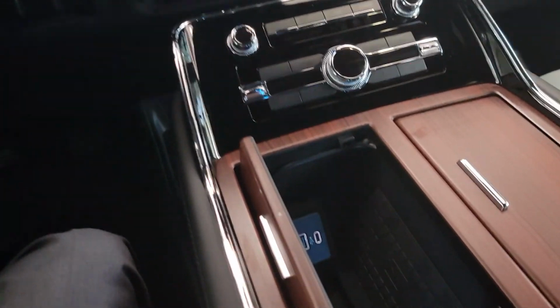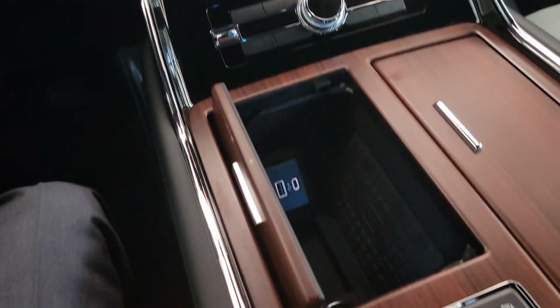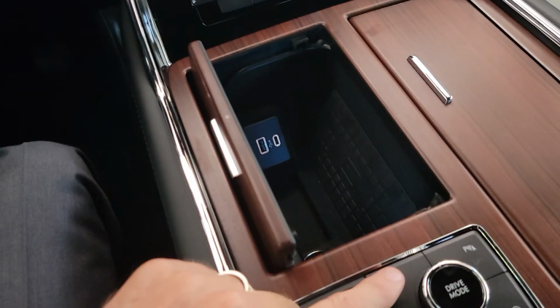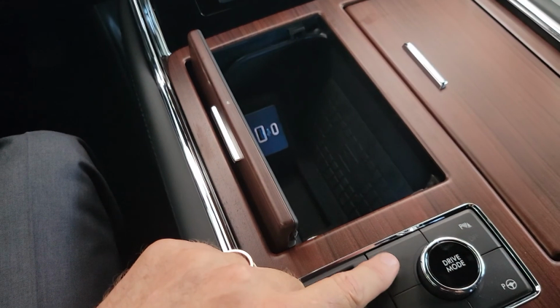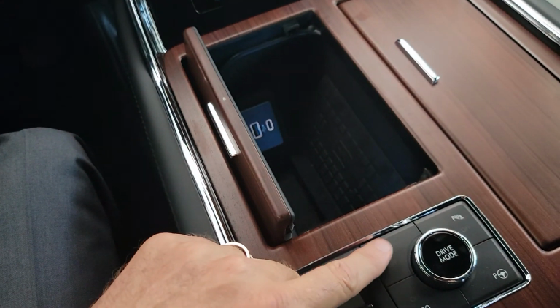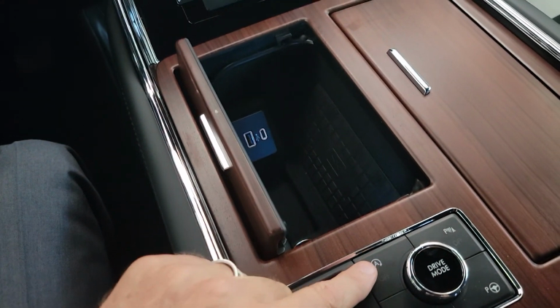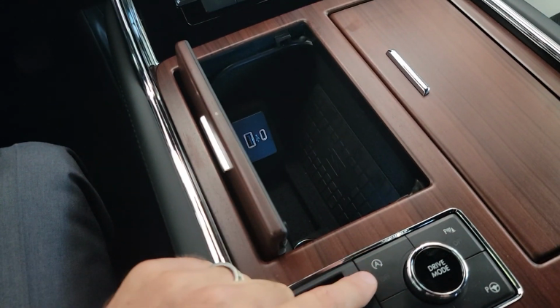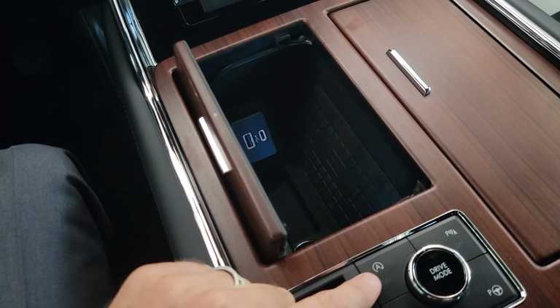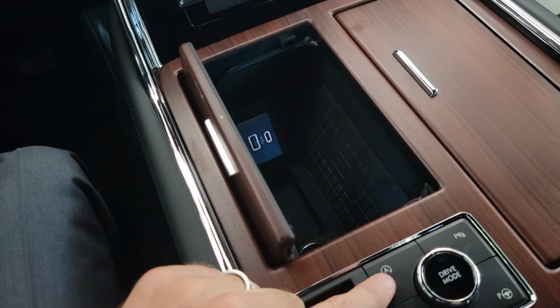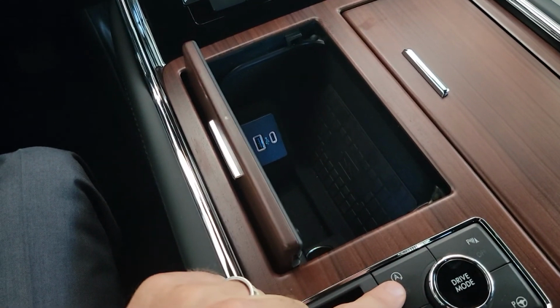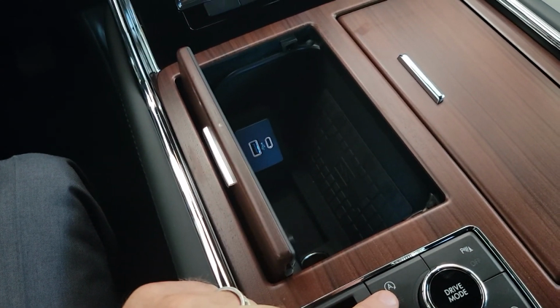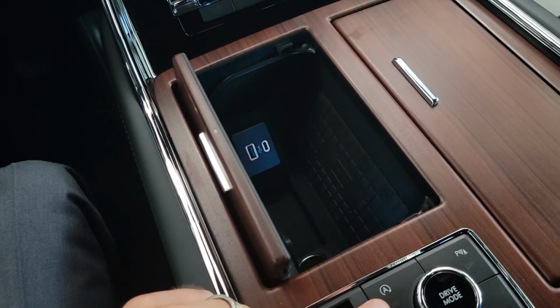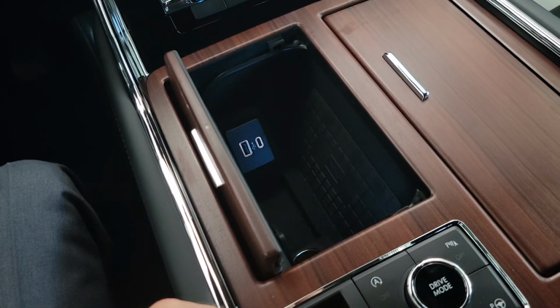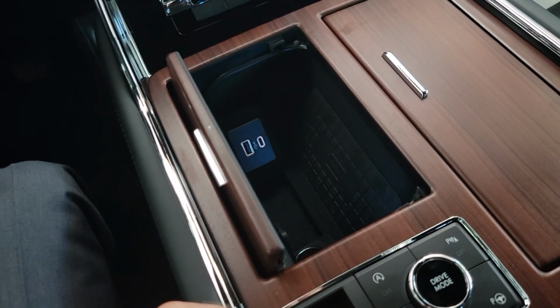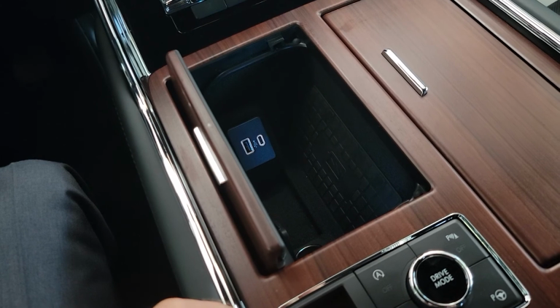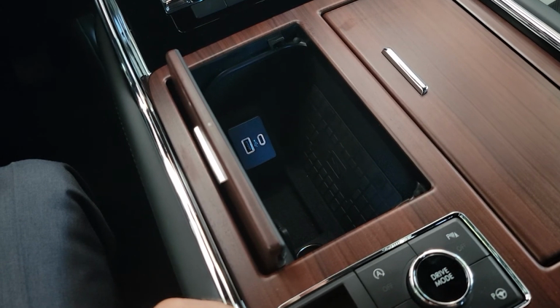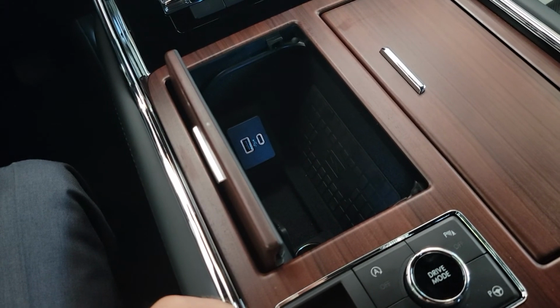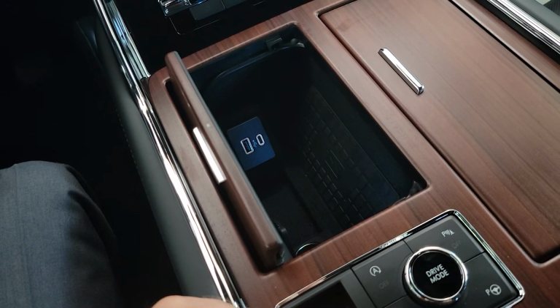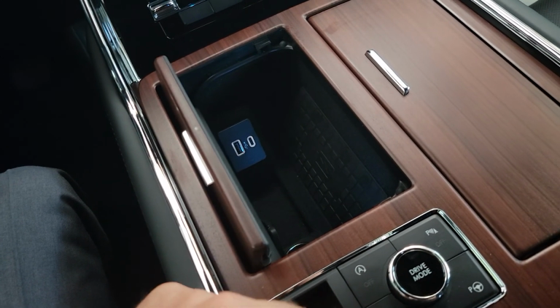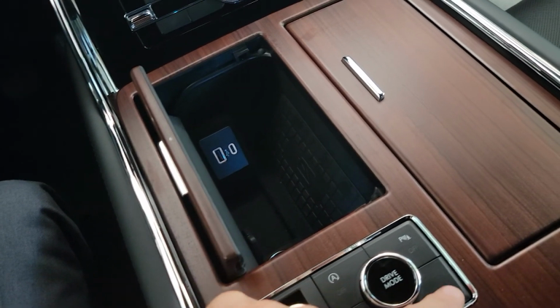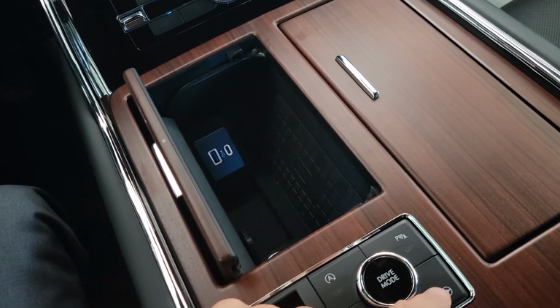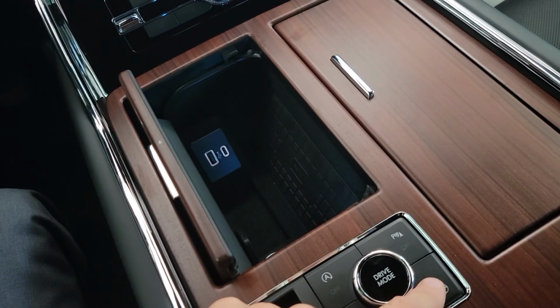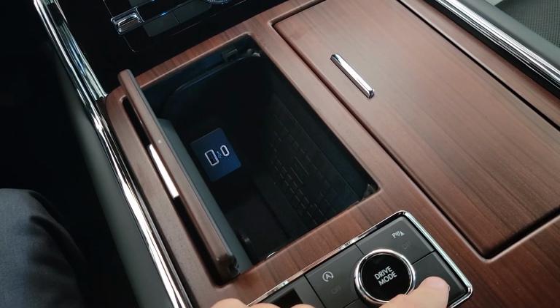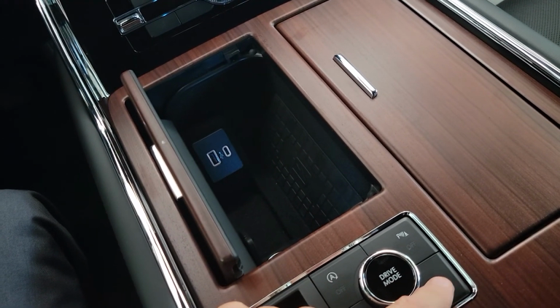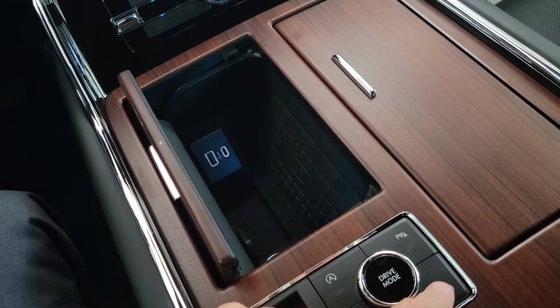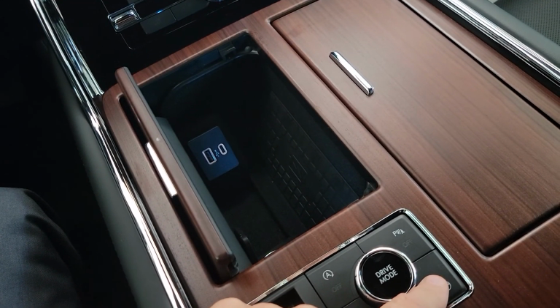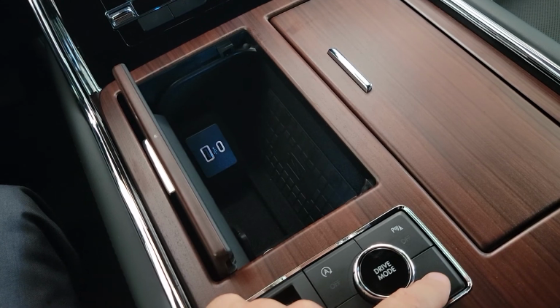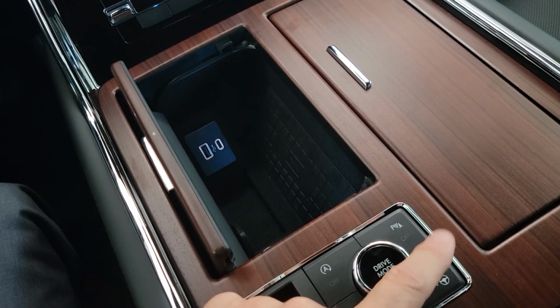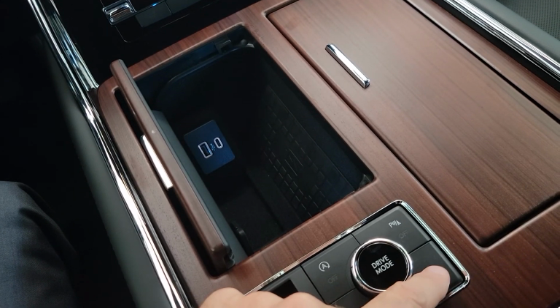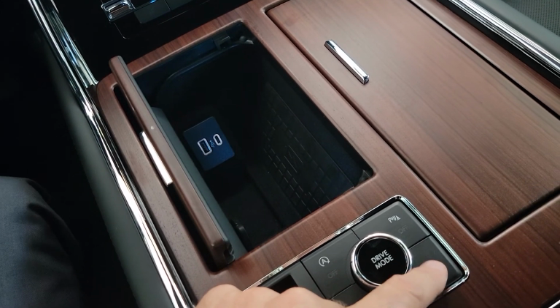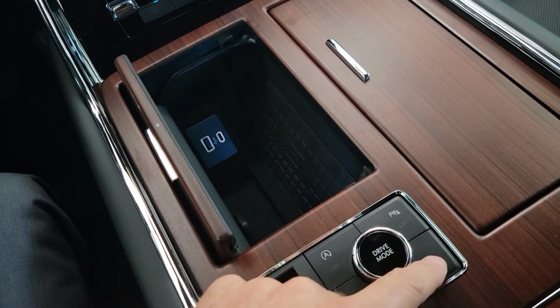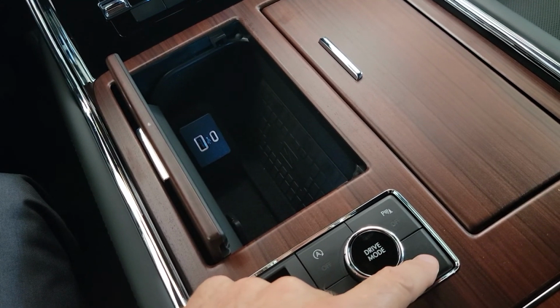You also have start-stop technology on new cars, and if you don't like that you can turn it off. You also have auto hold like an ongoing parking brake, and Active Park Assist Plus — this will actually park itself, perpendicular or parallel.